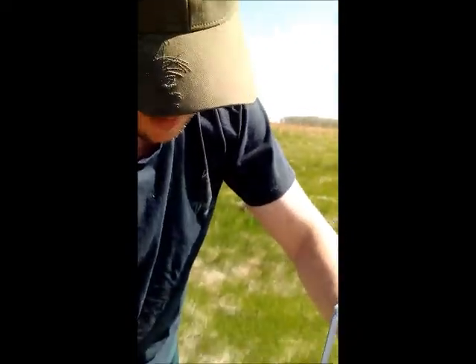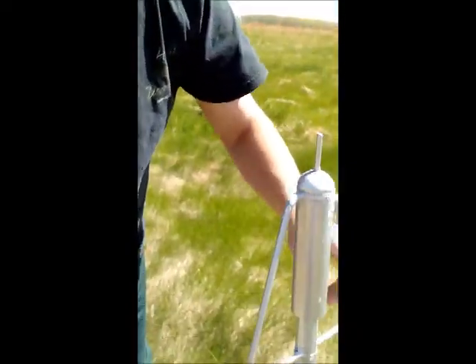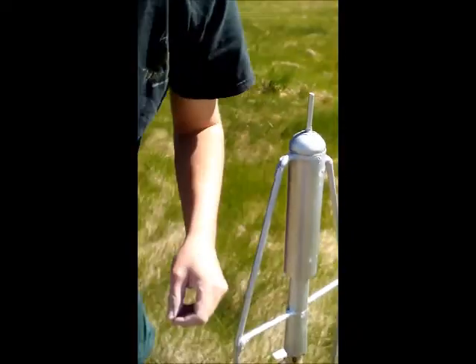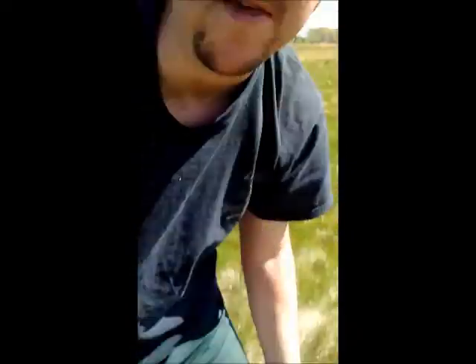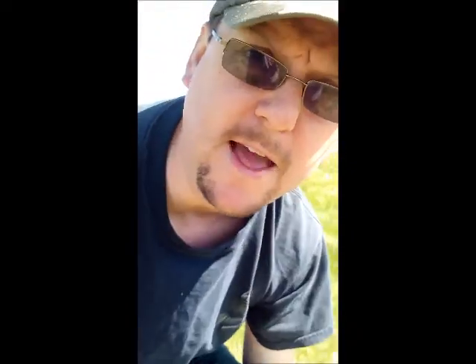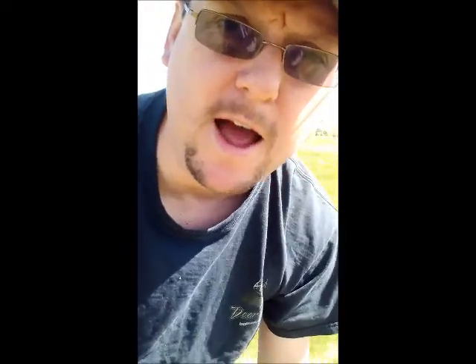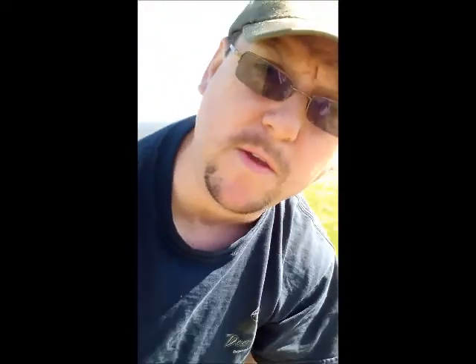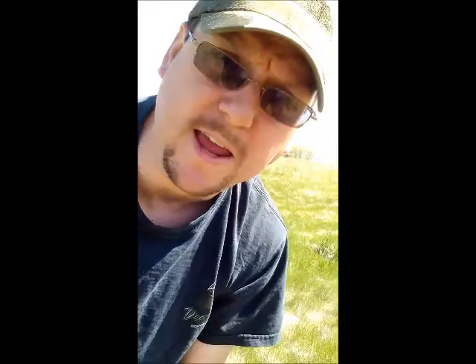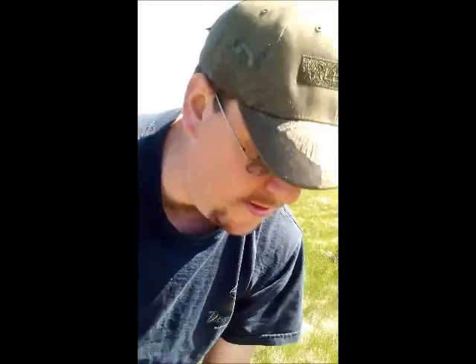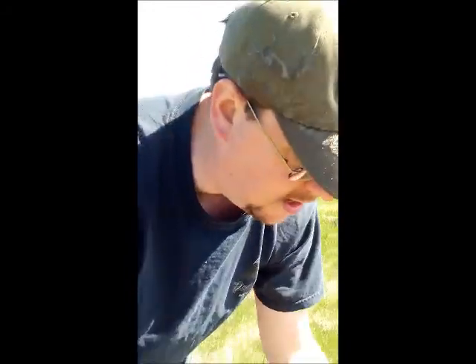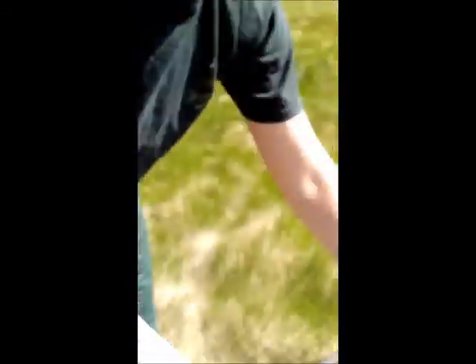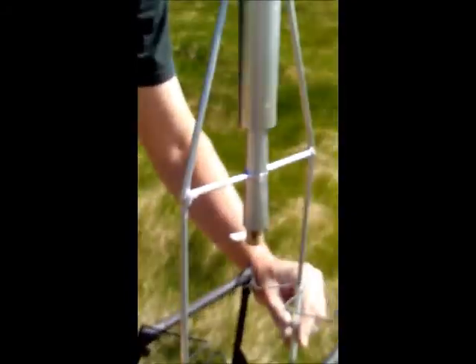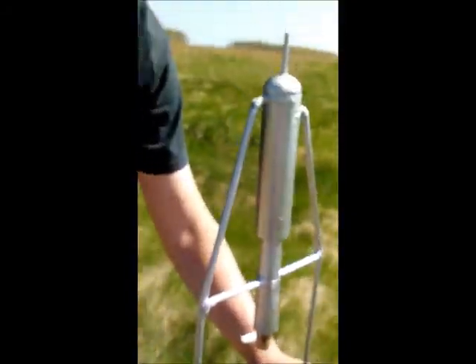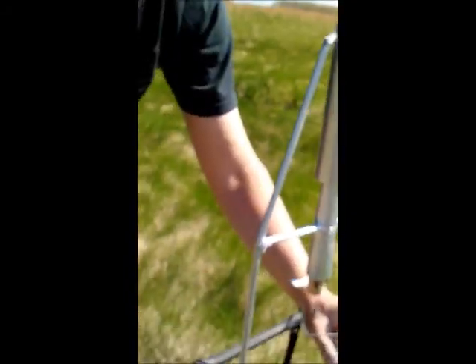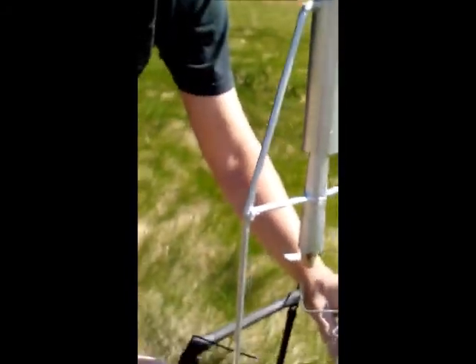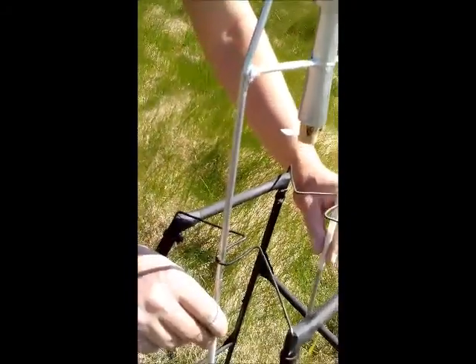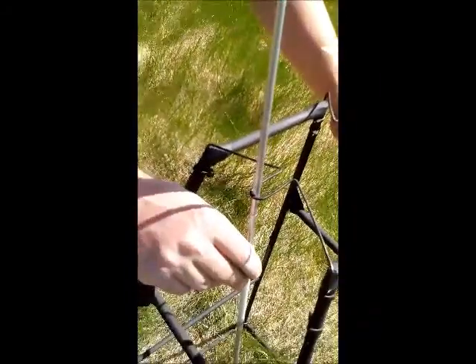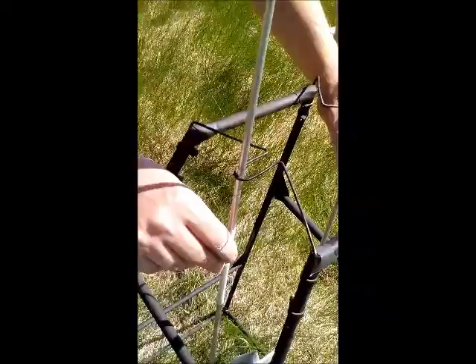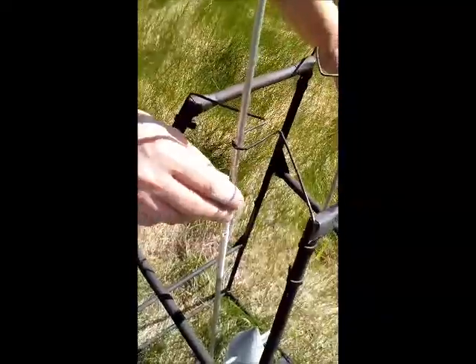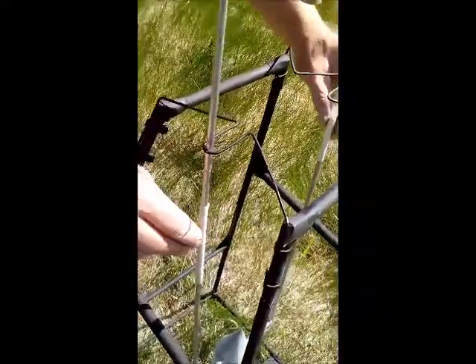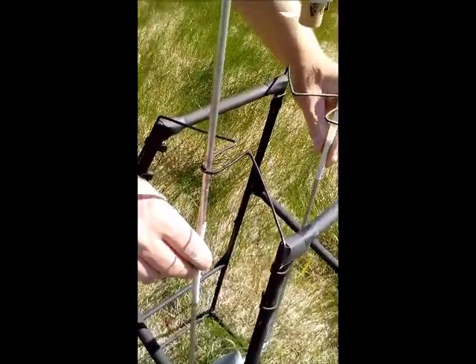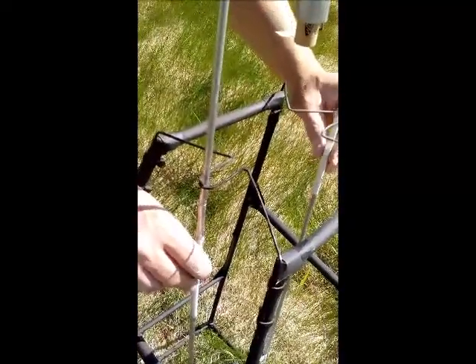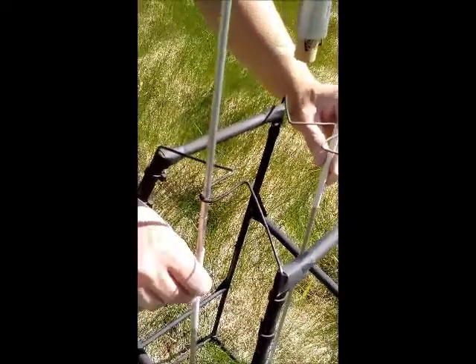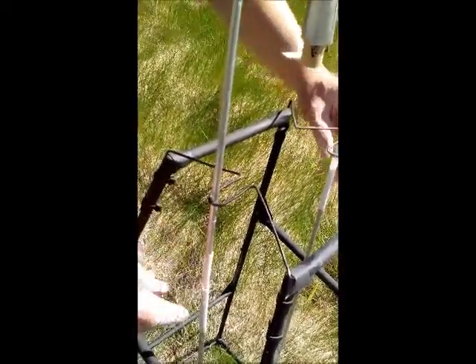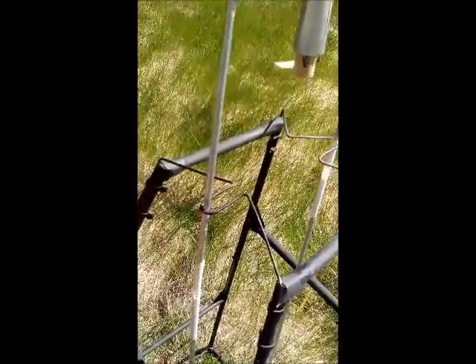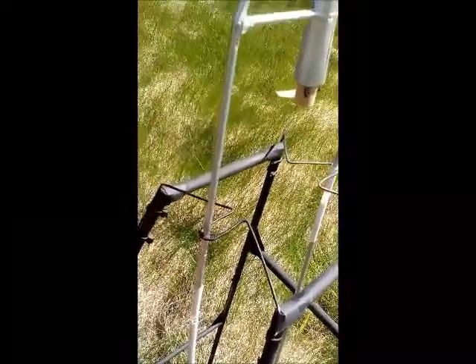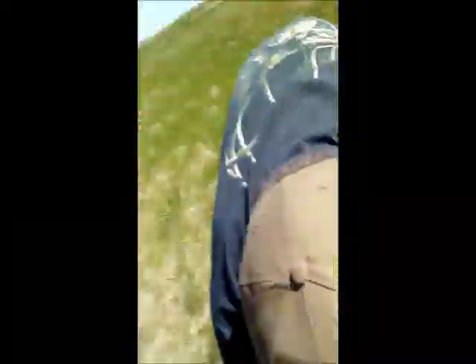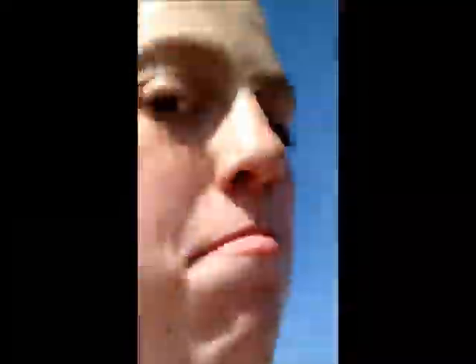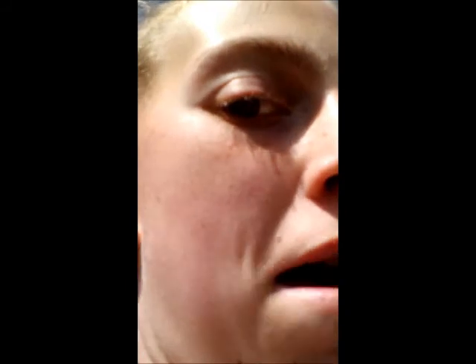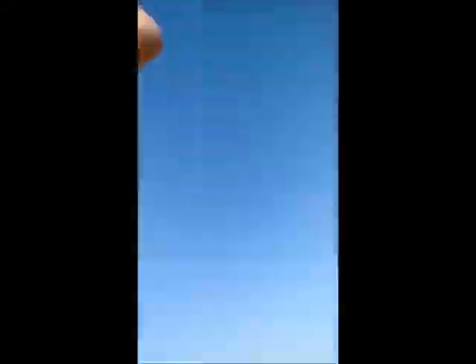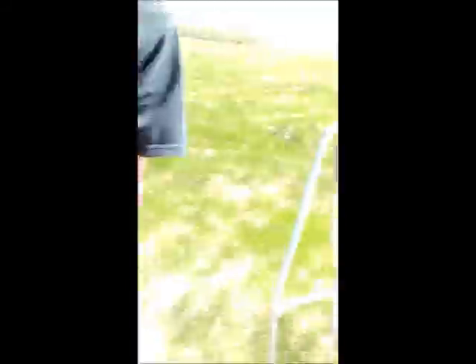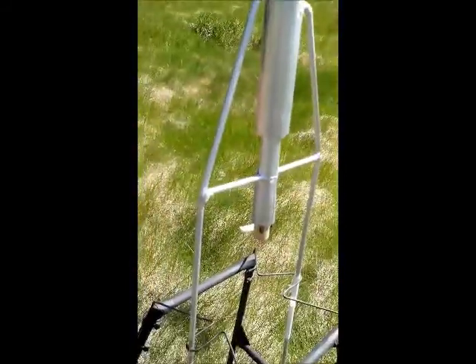We're going to preempt this launch by saying that there was some breakage on the external tubes here. These are actually fuel tubes that were in Goddard's rocket, and they've been replaced by McDonald's straws at the moment. So we think she'll go, but she's going to wiggle a bit.